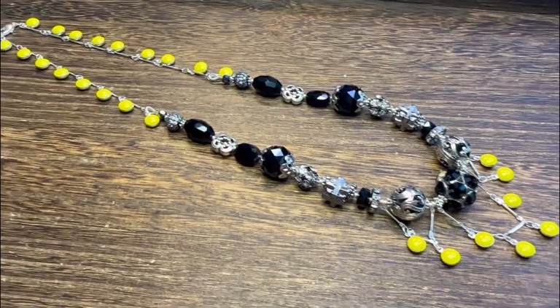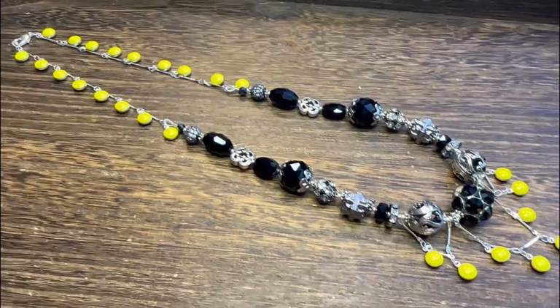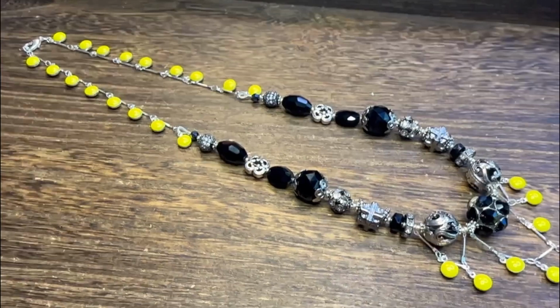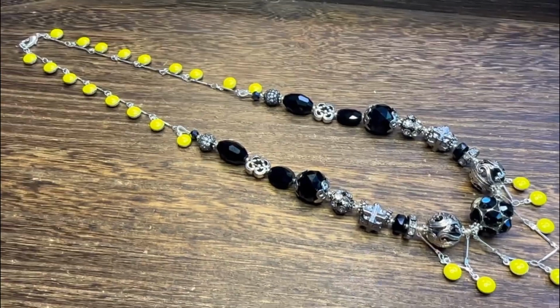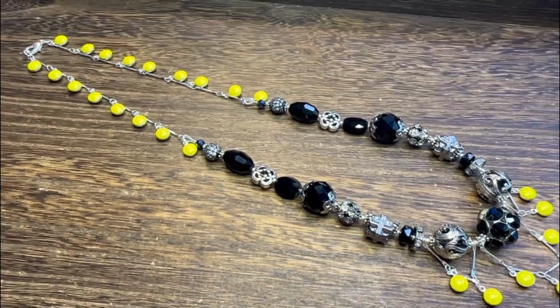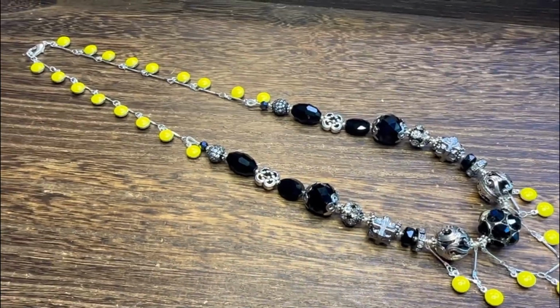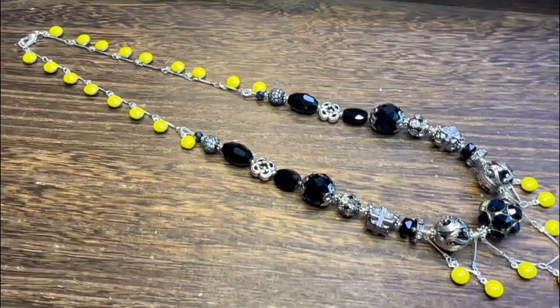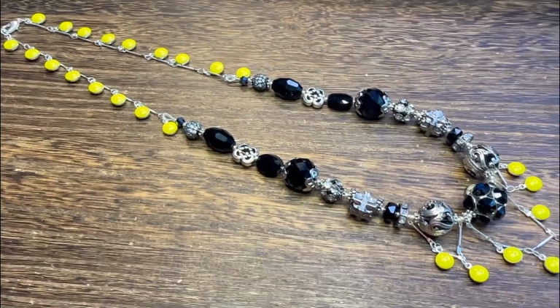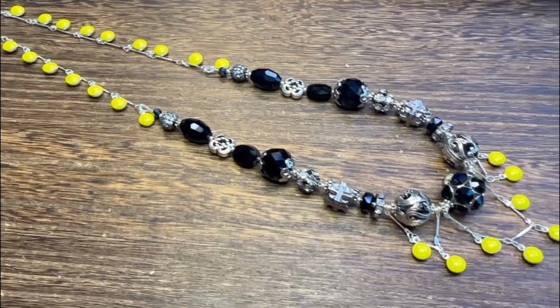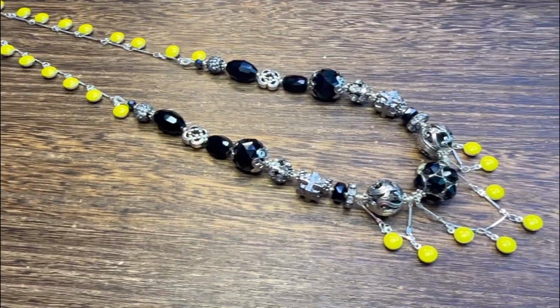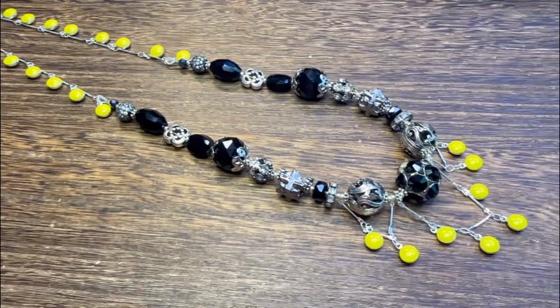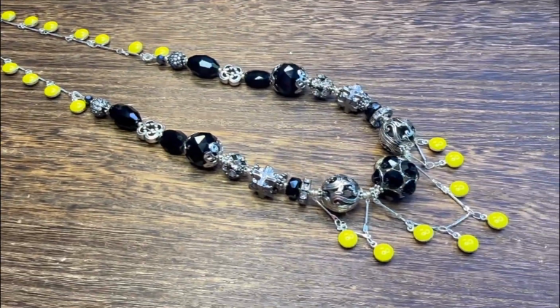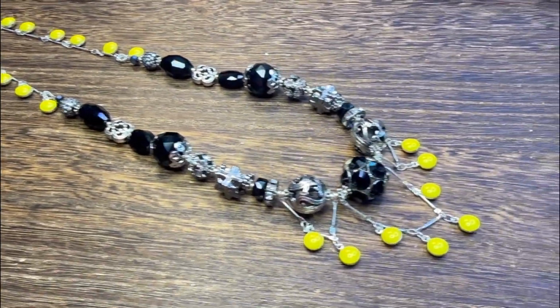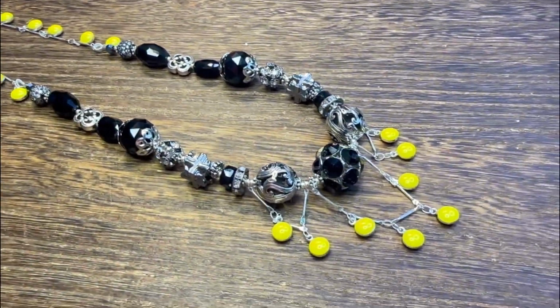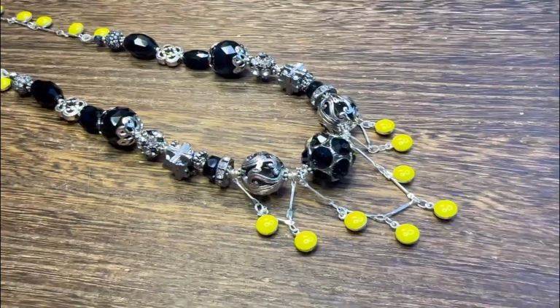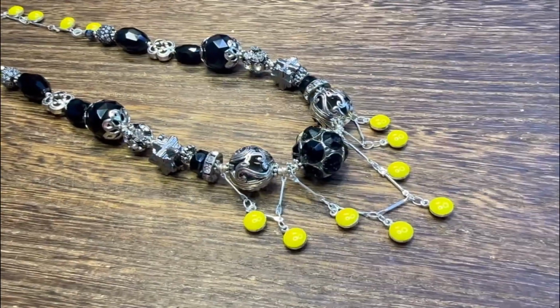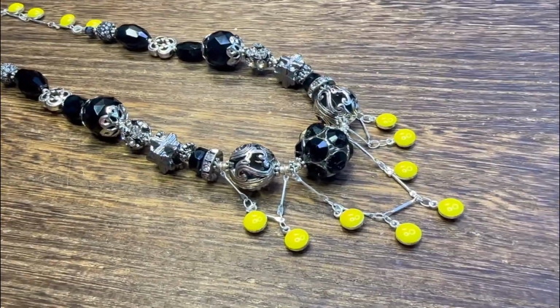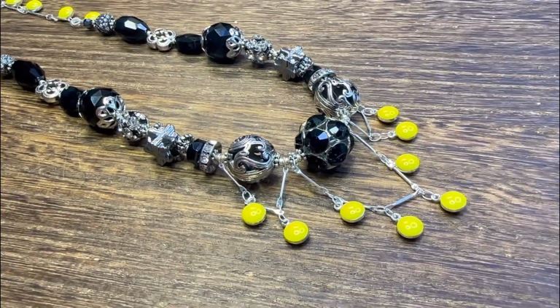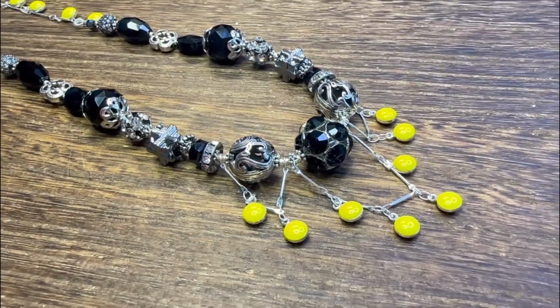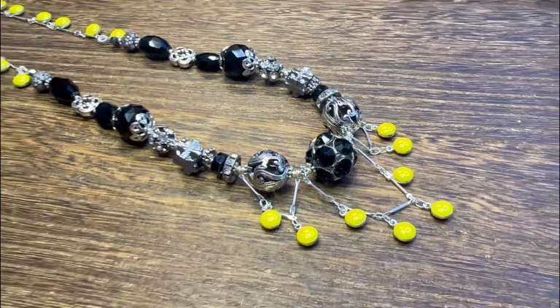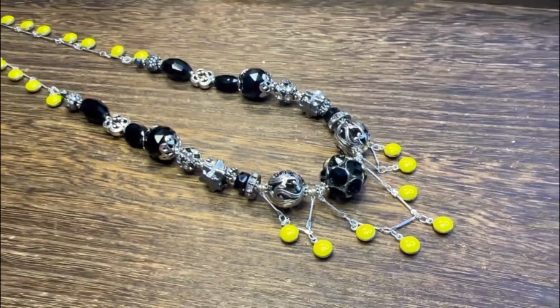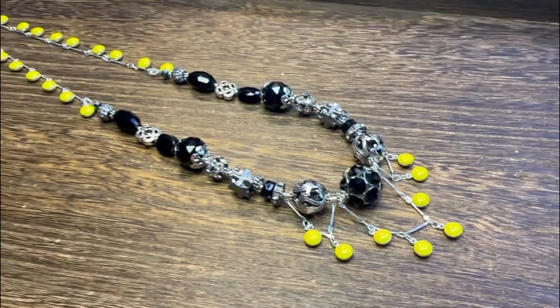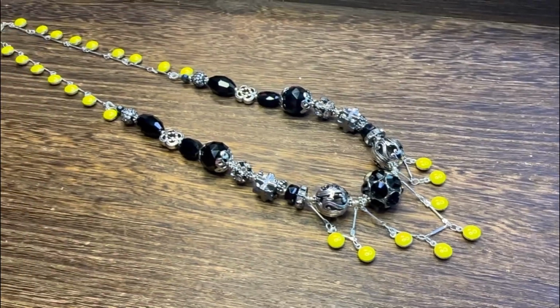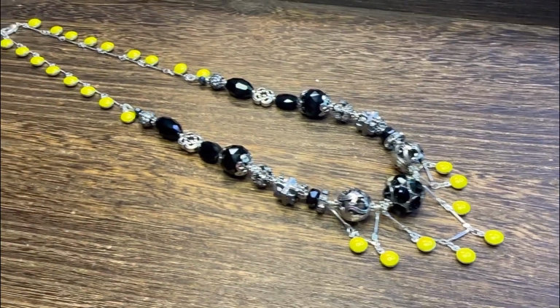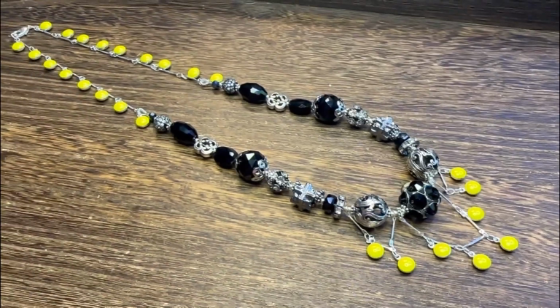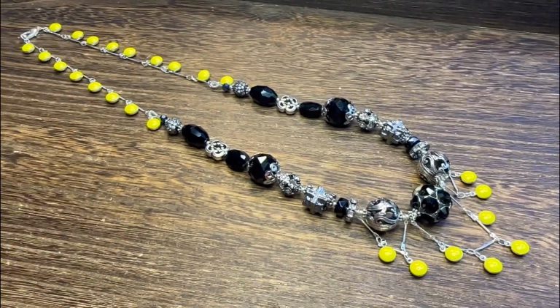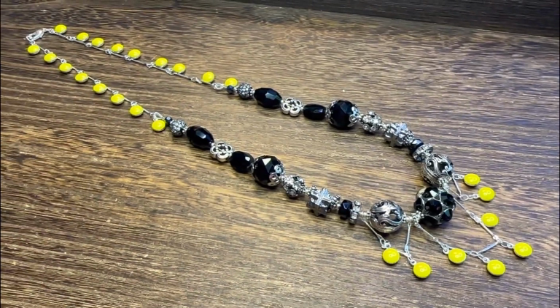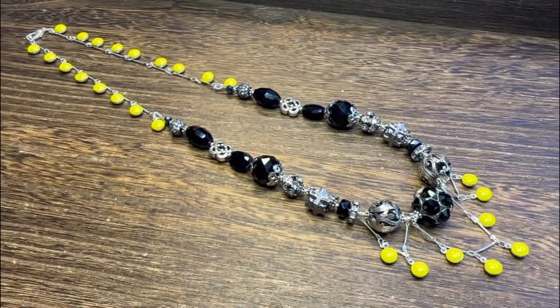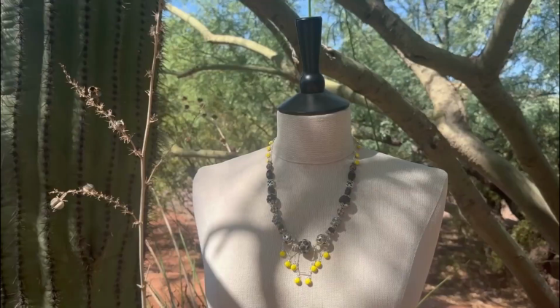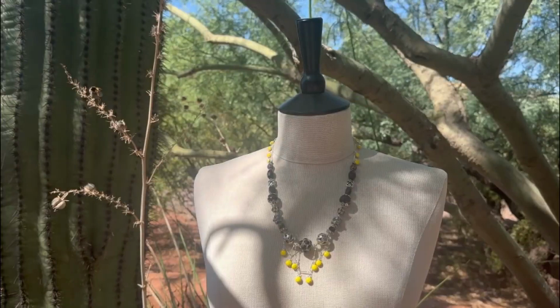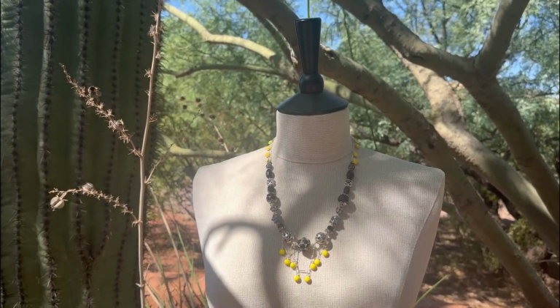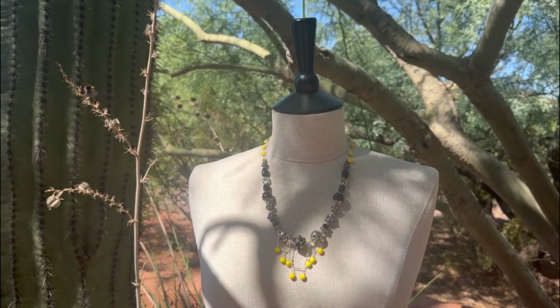You can find all of these pieces and parts at jessejamesbeads.com and I hope you'll give it a try. It's a lot of fun. Thanks so much for watching.